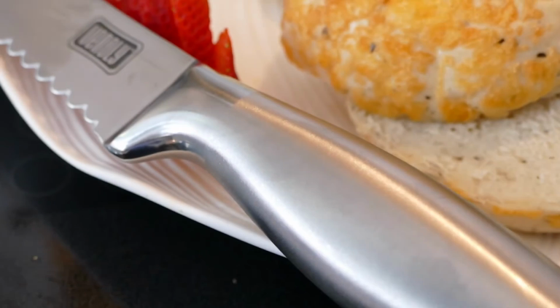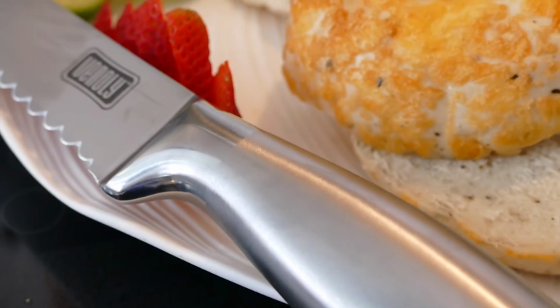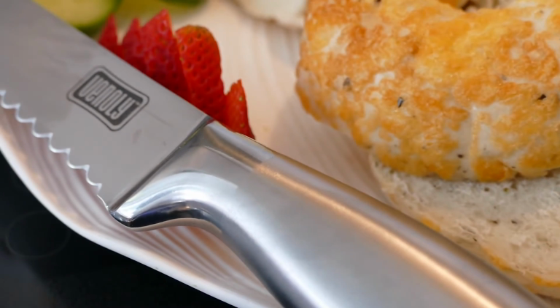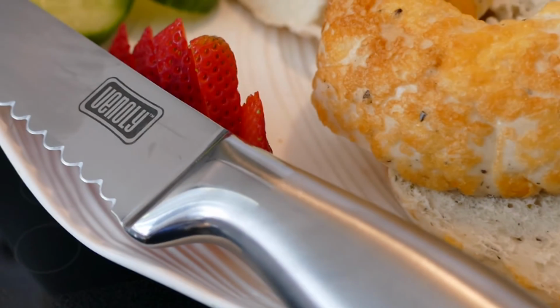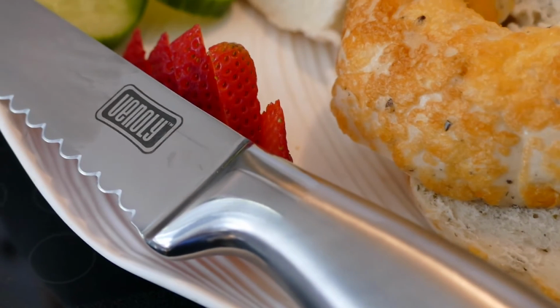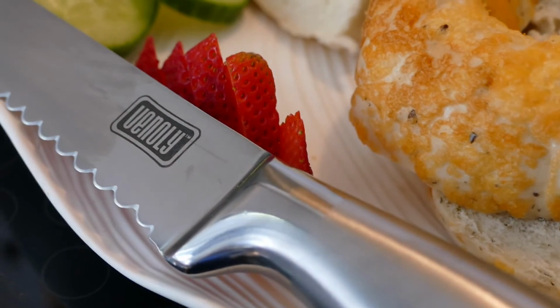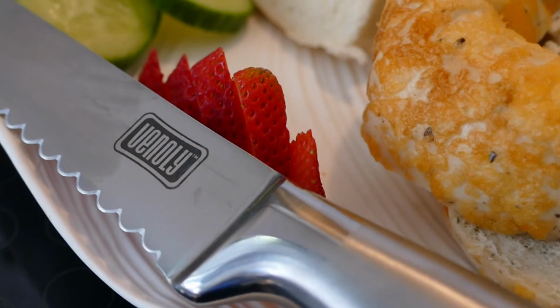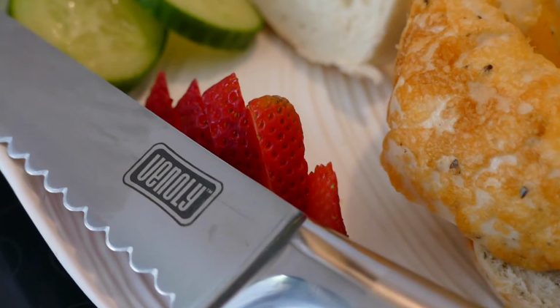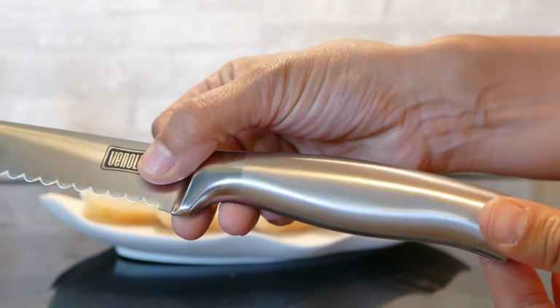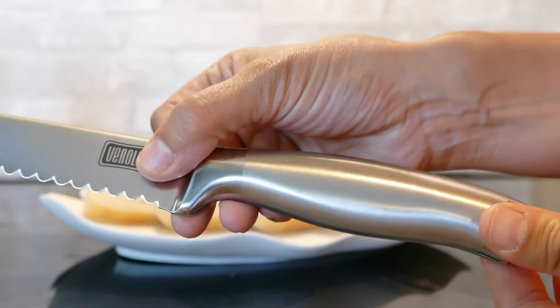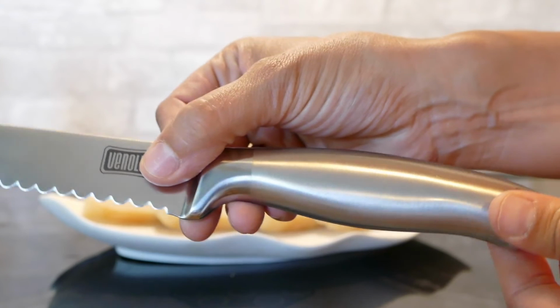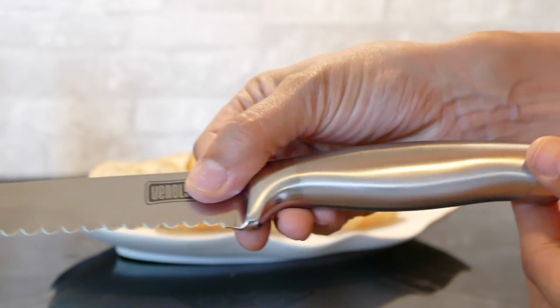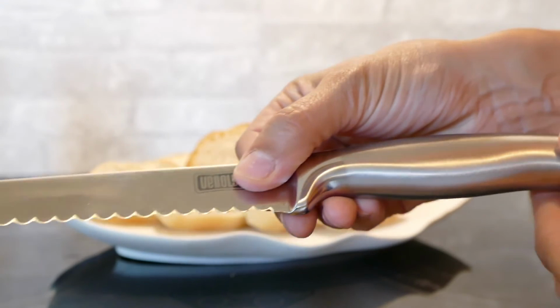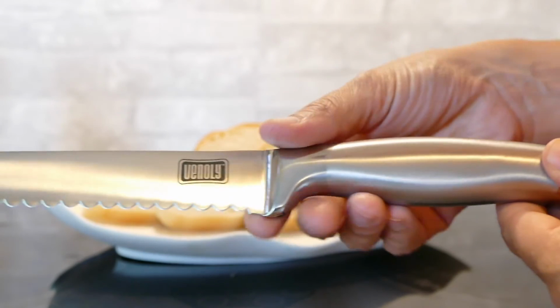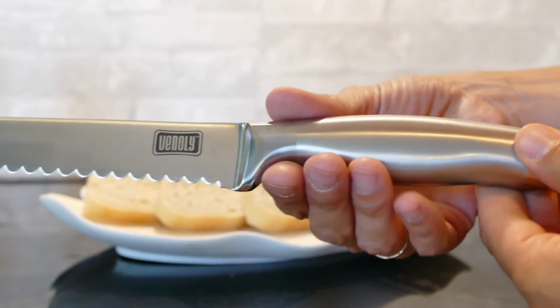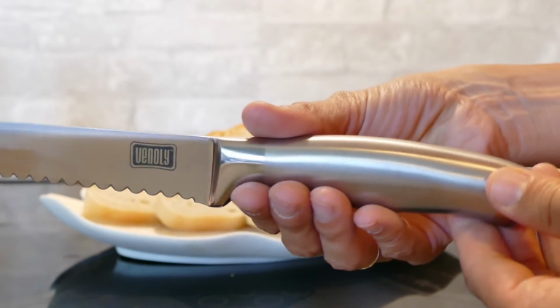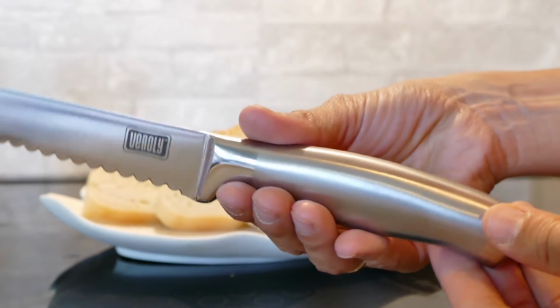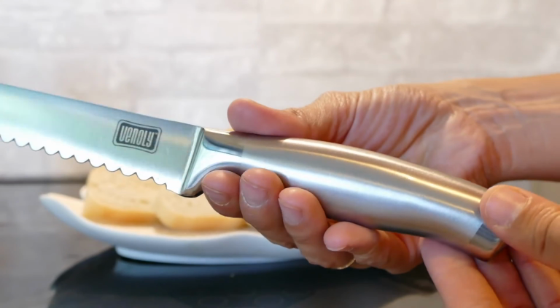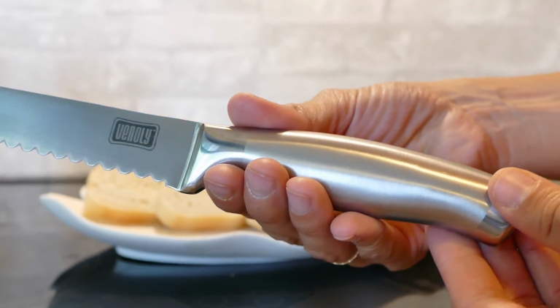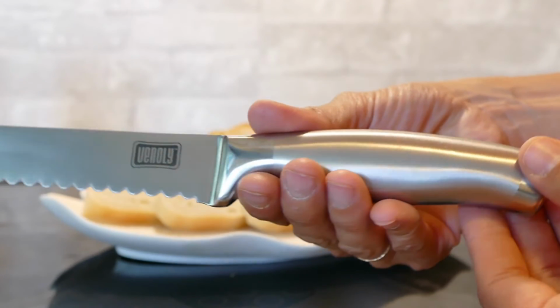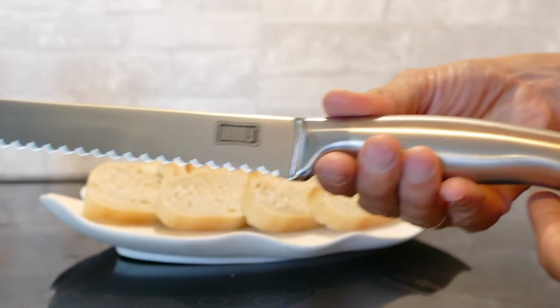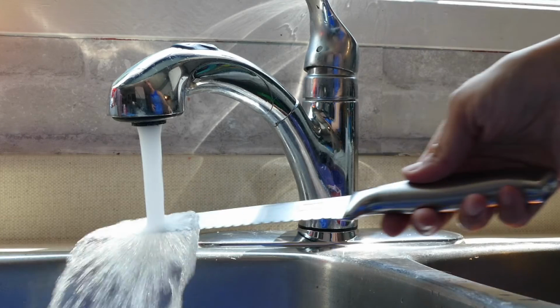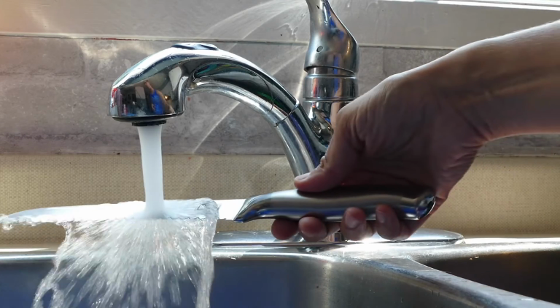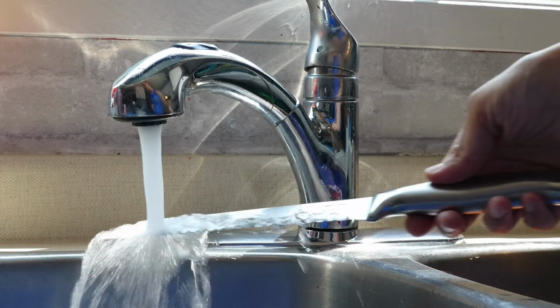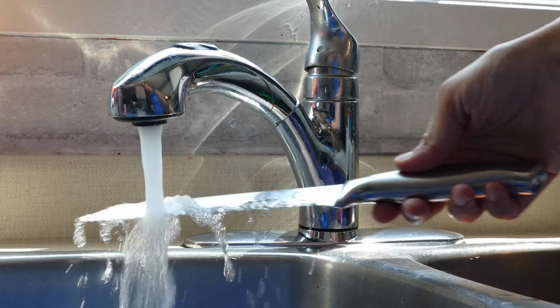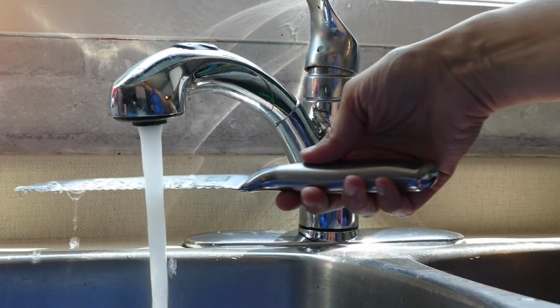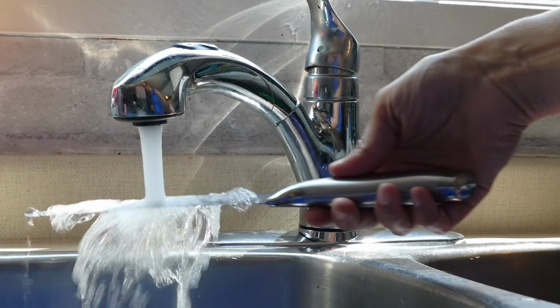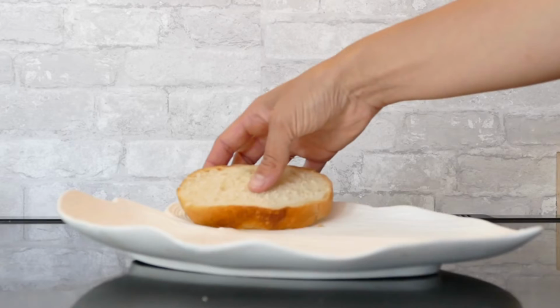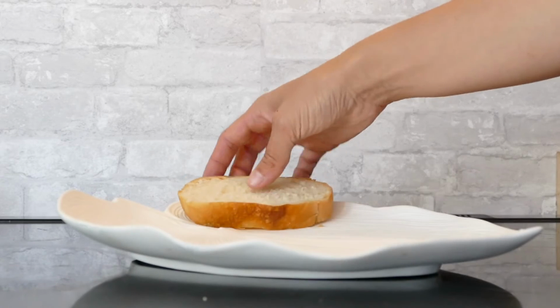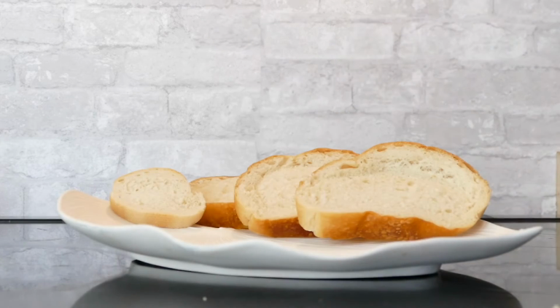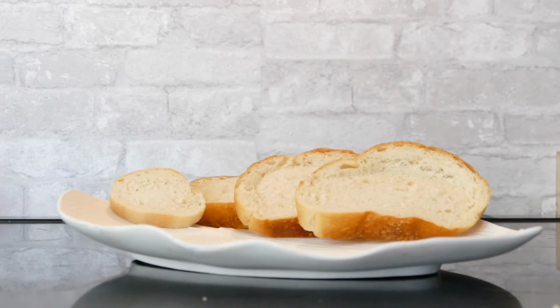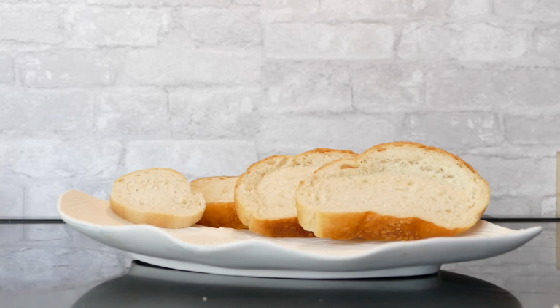It is developed with high quality materials. The blade is made from 3CR13 steel and the hollow handle is designed with 430 steel with a mirror stain finish. The knife will not rust or corrode when exposed to water. Dishwasher safe and easy to maintain.